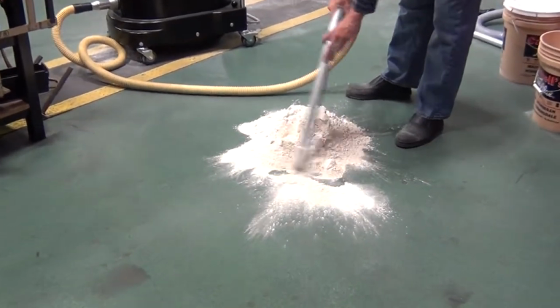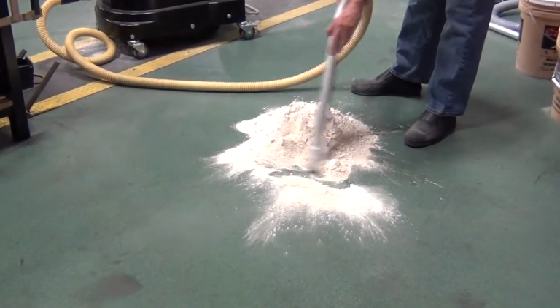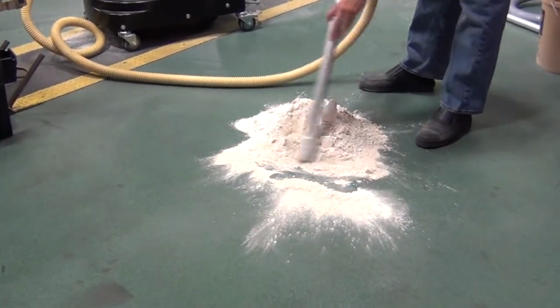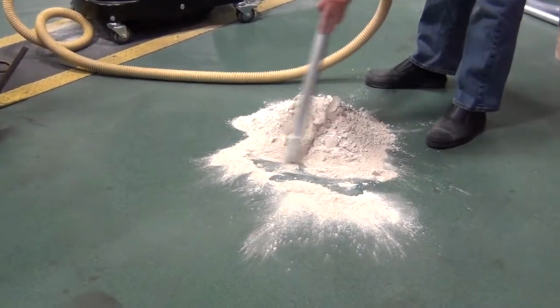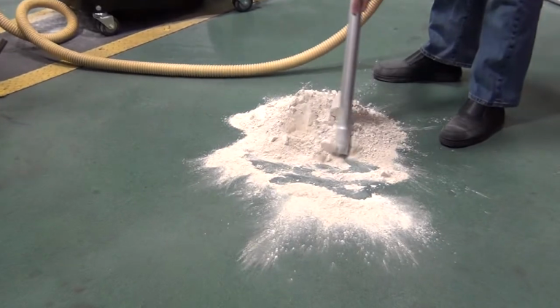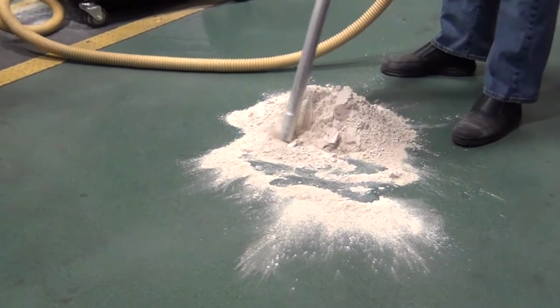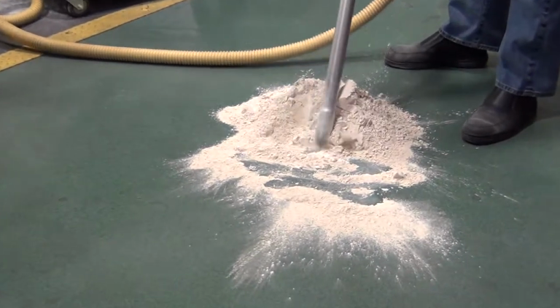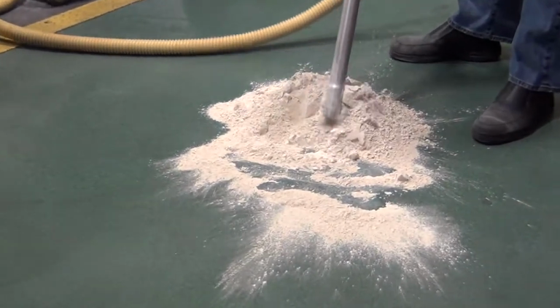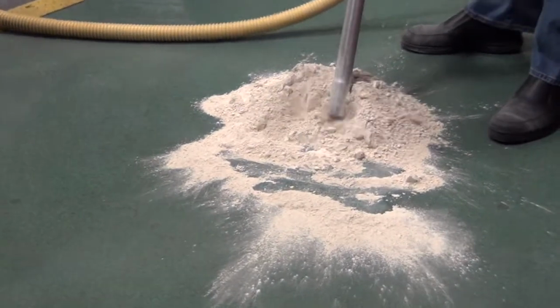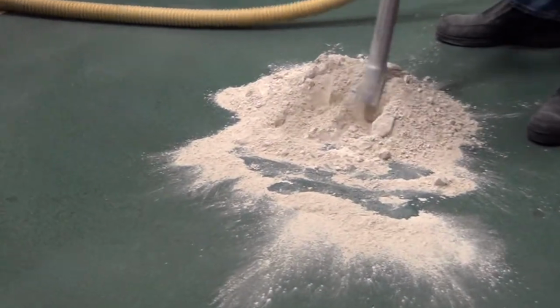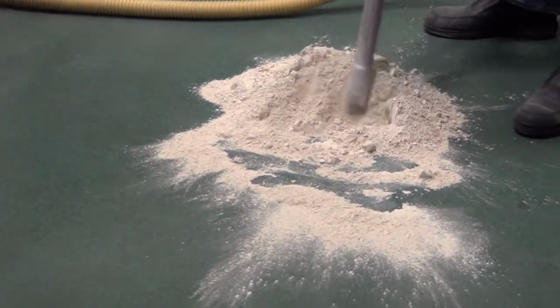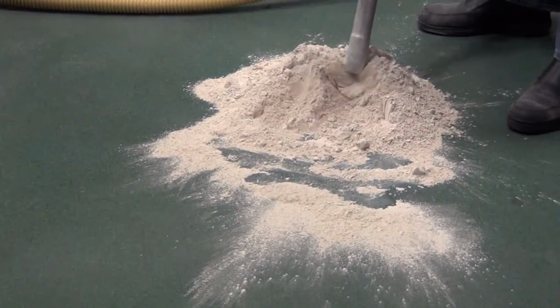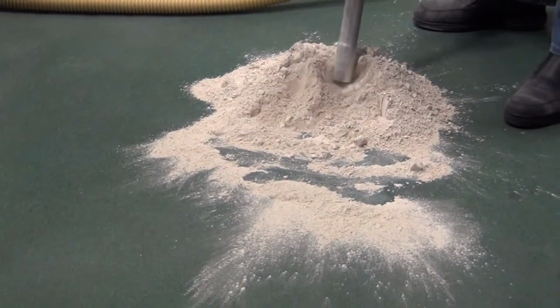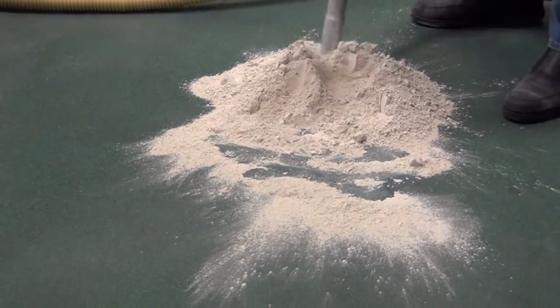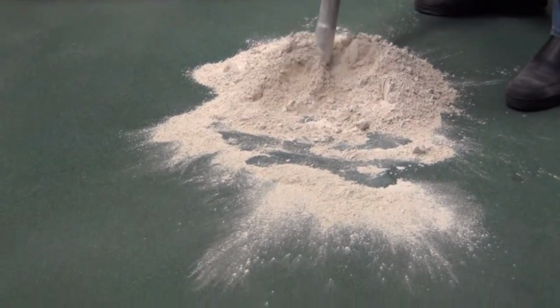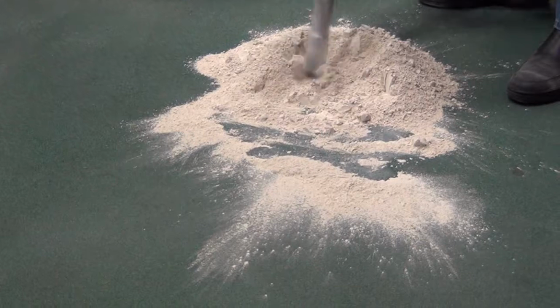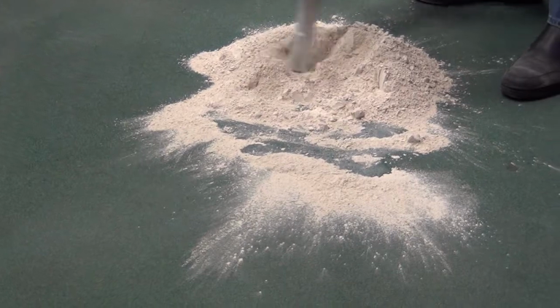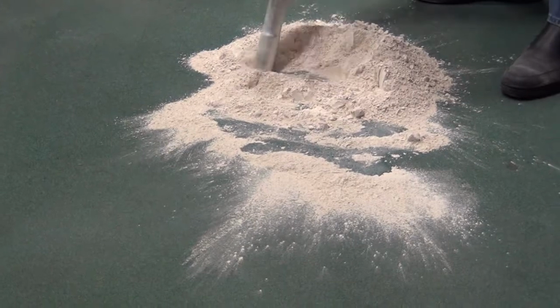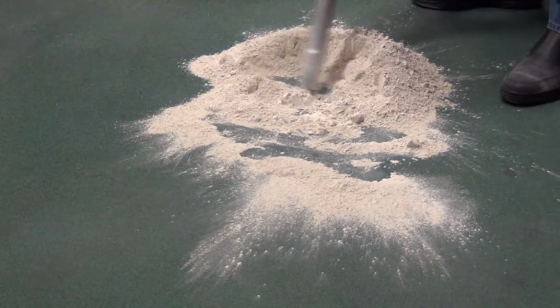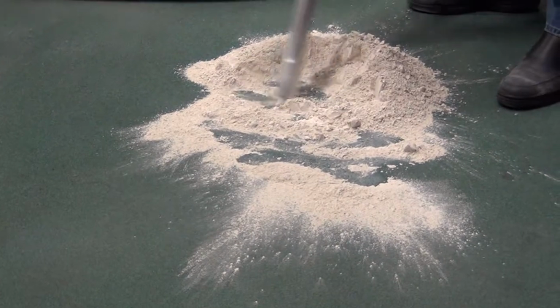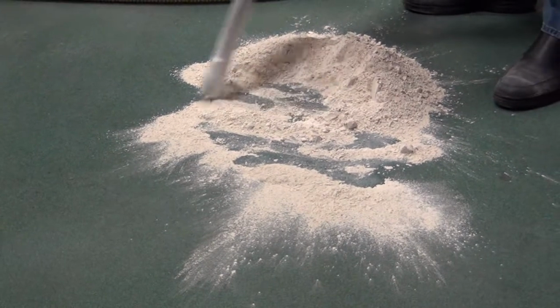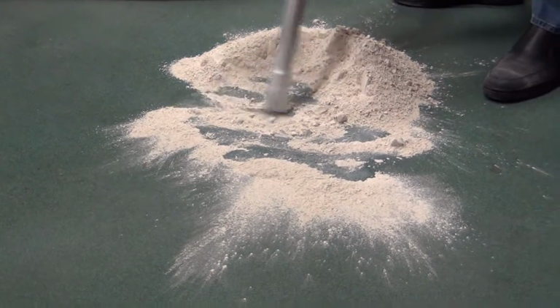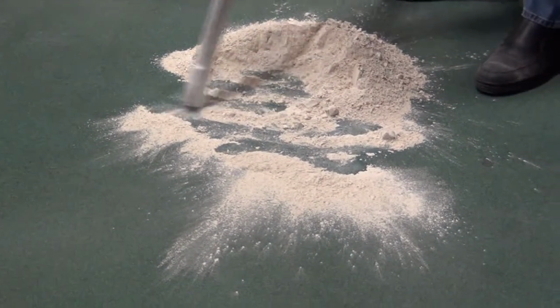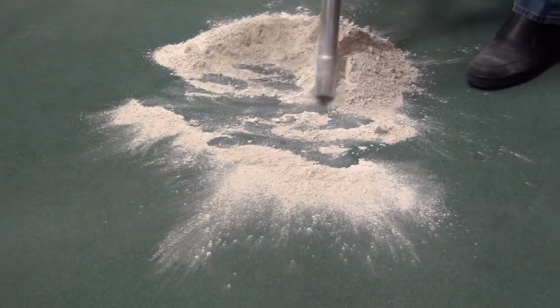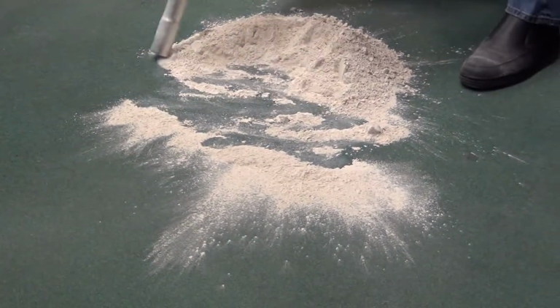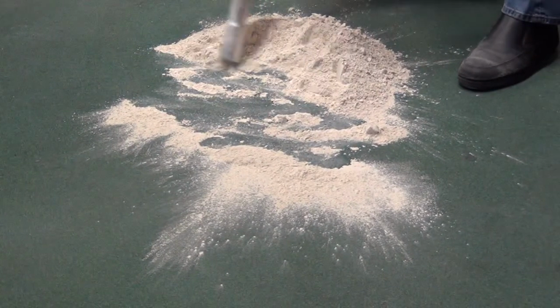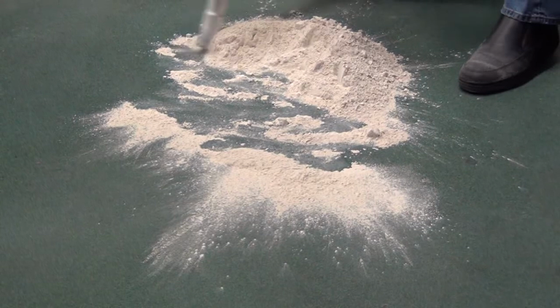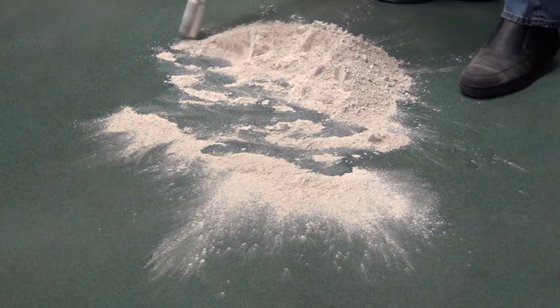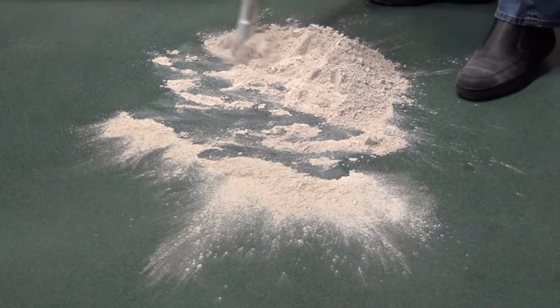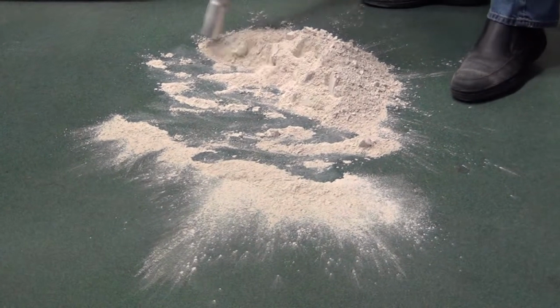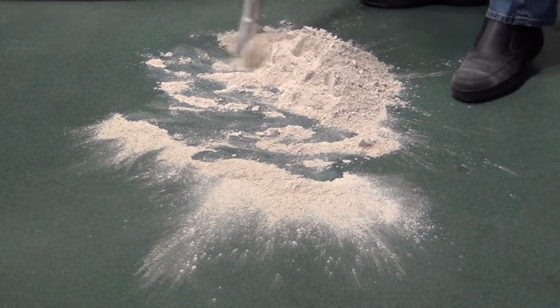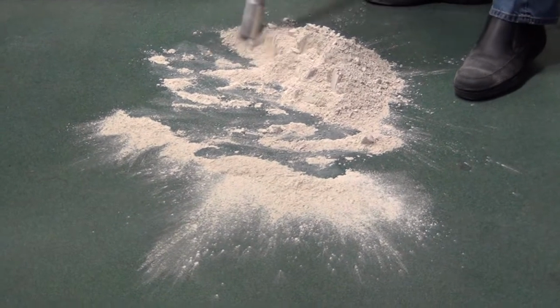What happens is the material is going to come into the vacuum. It's going to be cycloned out into the dustpan. And whatever material does get up in the filters is going to be filtered down to 0.5 microns, so only clean air is going to come back out.